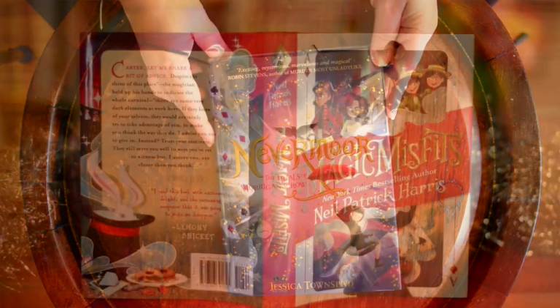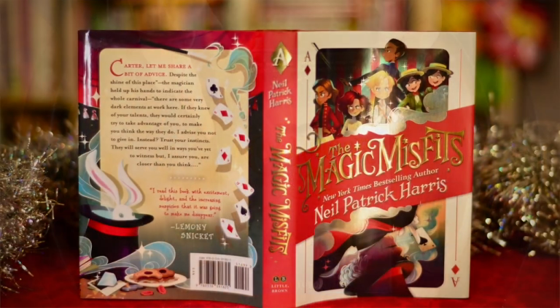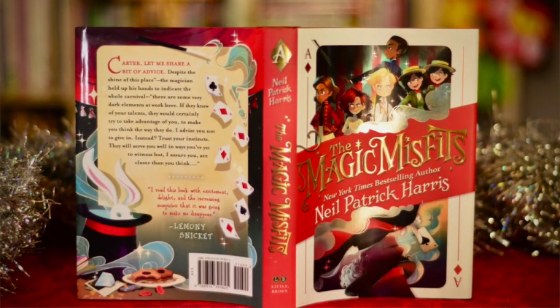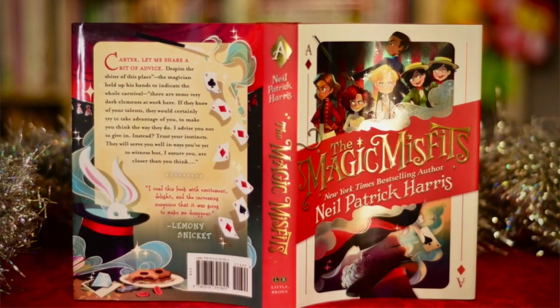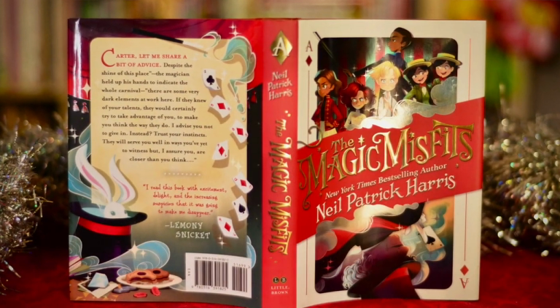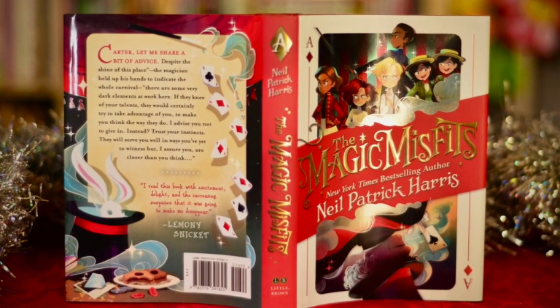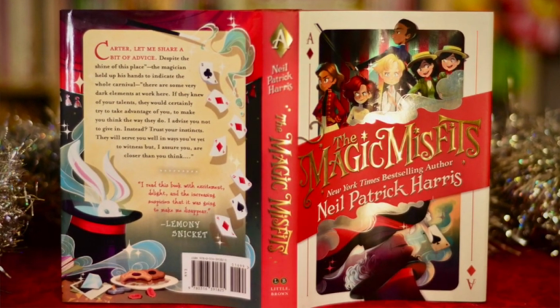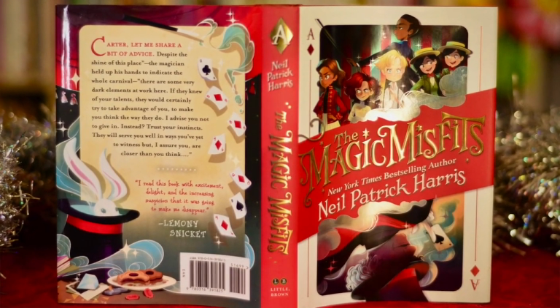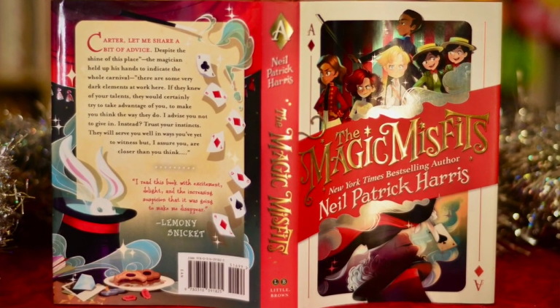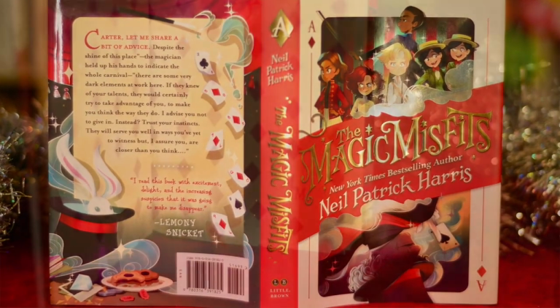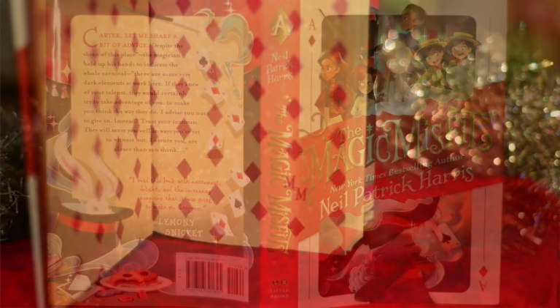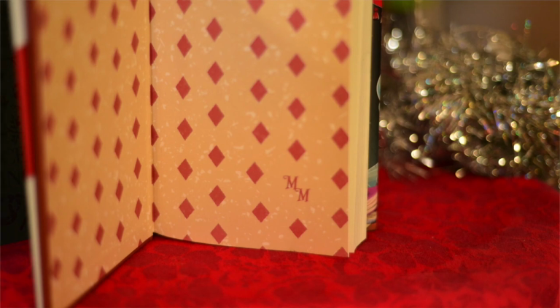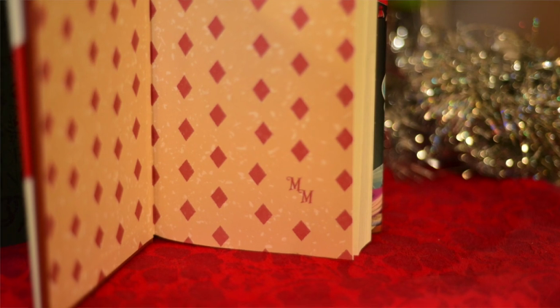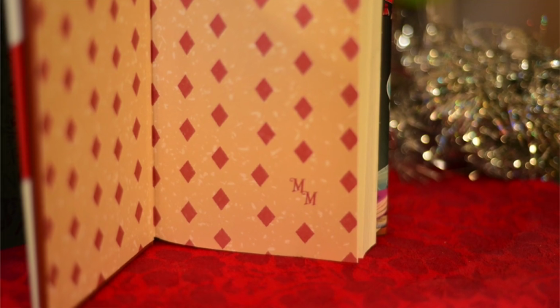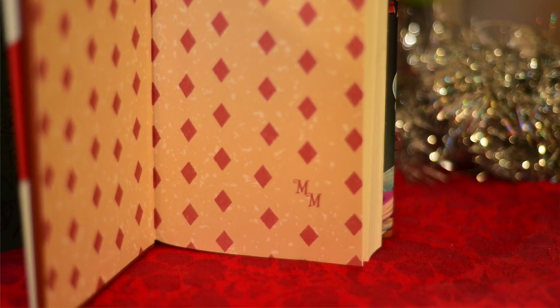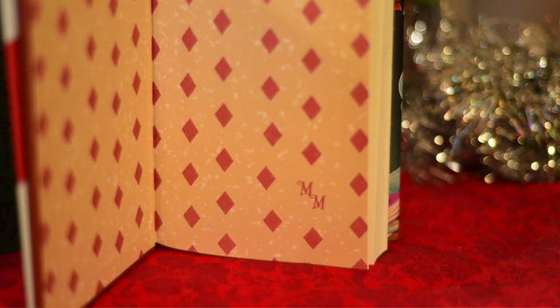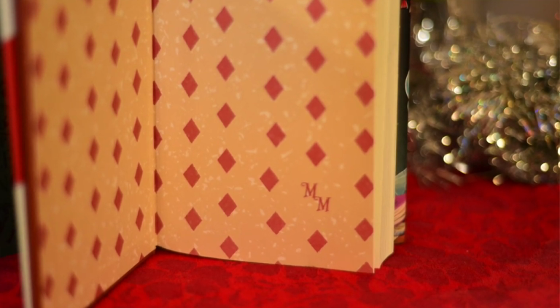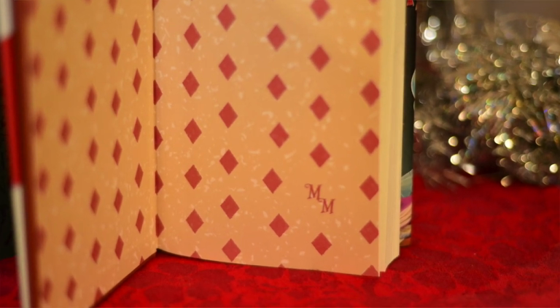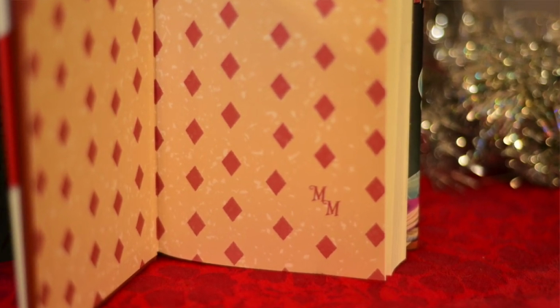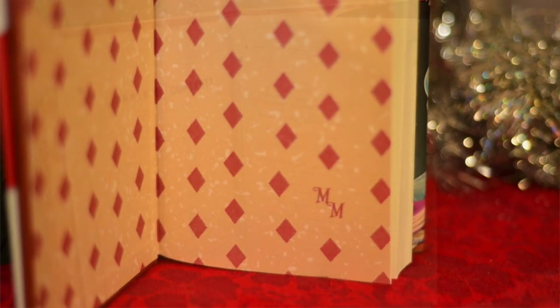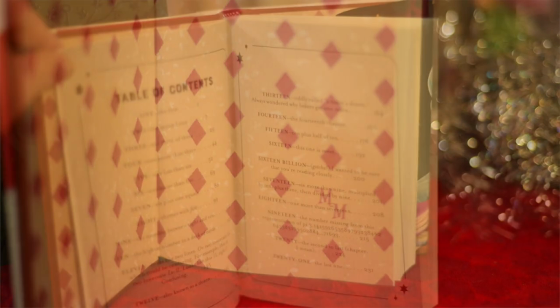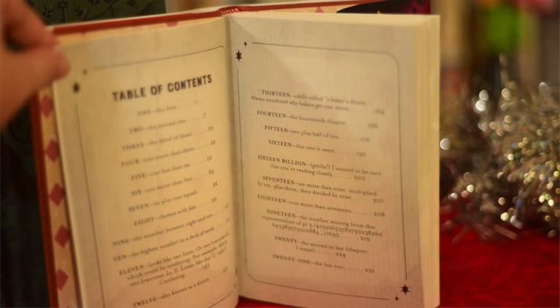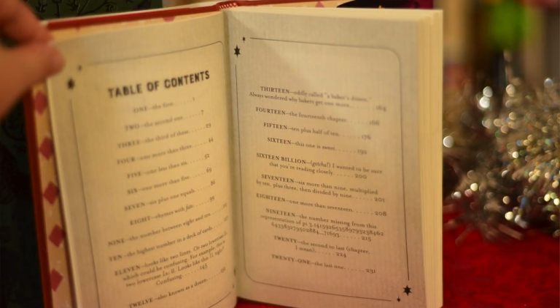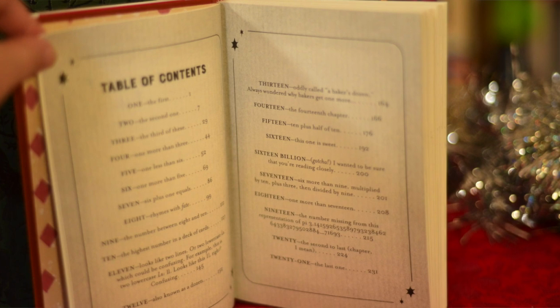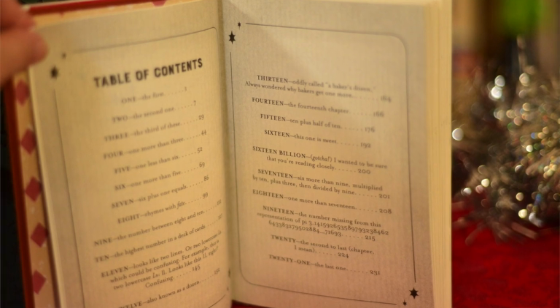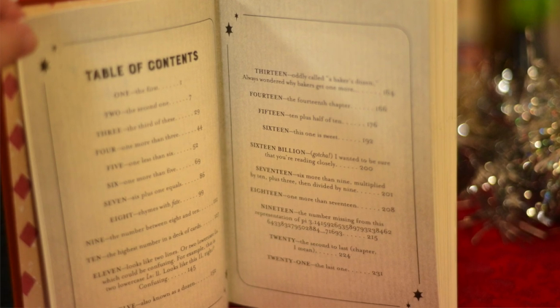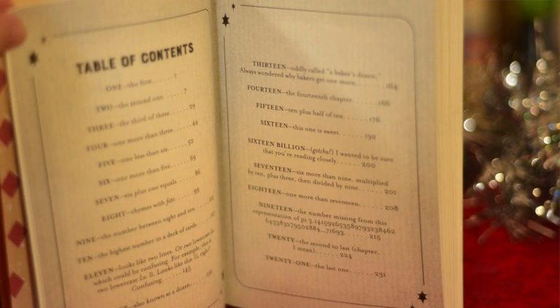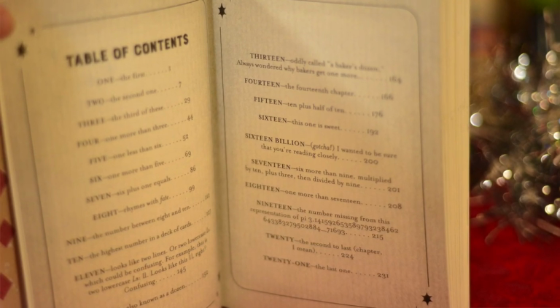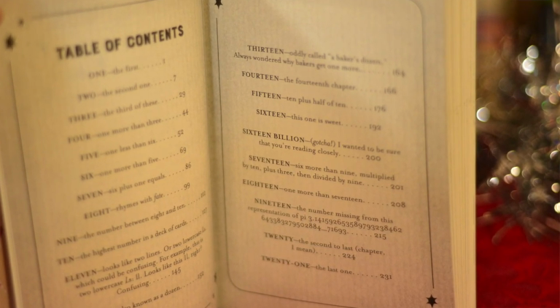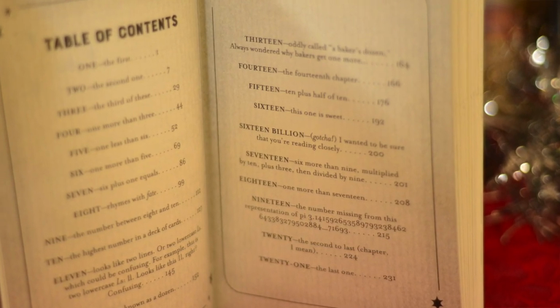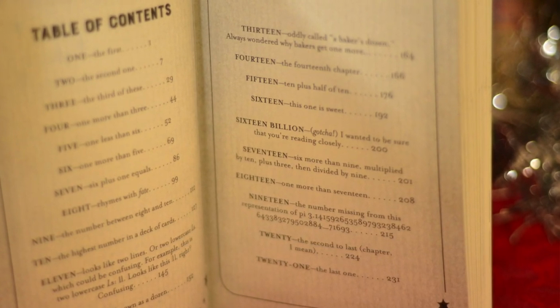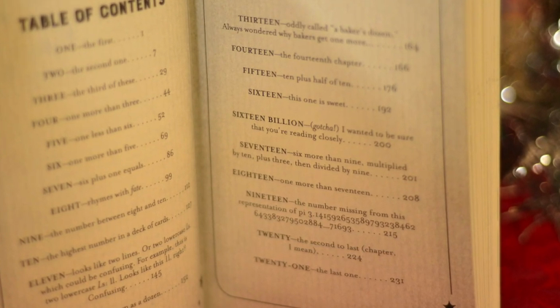The Magic Misfits by actor Neil Patrick Harris is another very fun read. This volume features all sorts of trickery, not only in the story but also in the book itself, with secrets and ciphers and codes to find, starting from the contents page as well as throughout the book. Excellent fun!